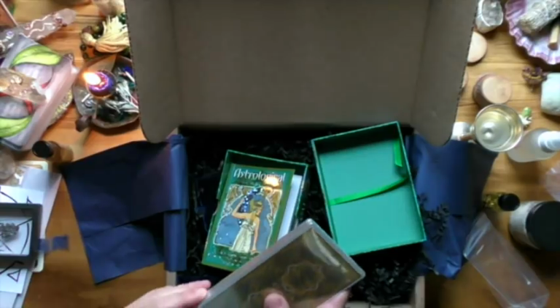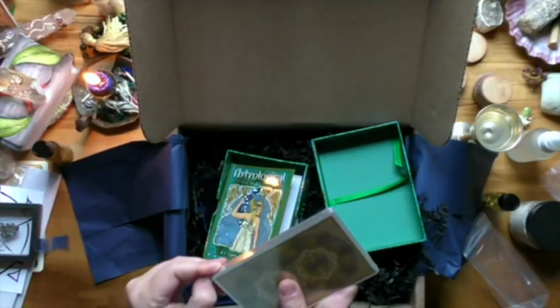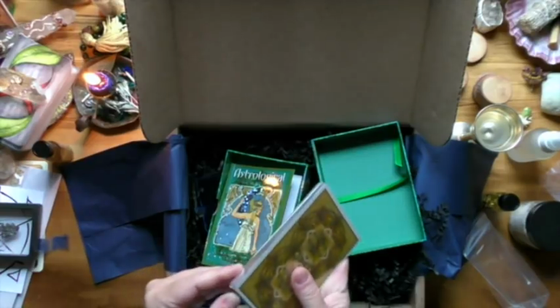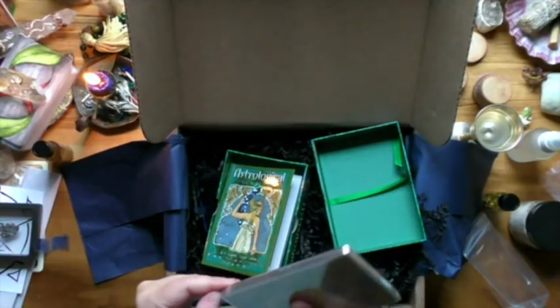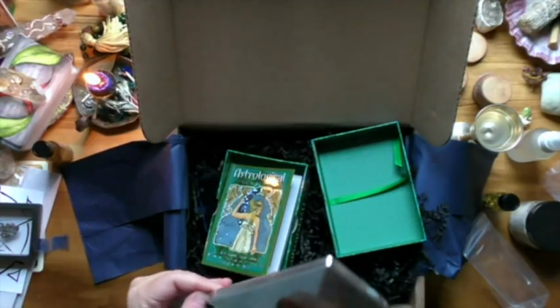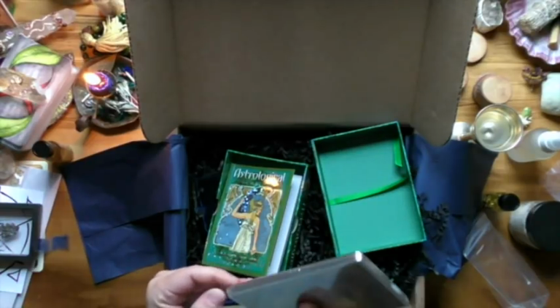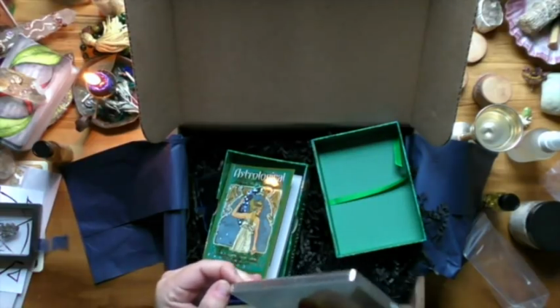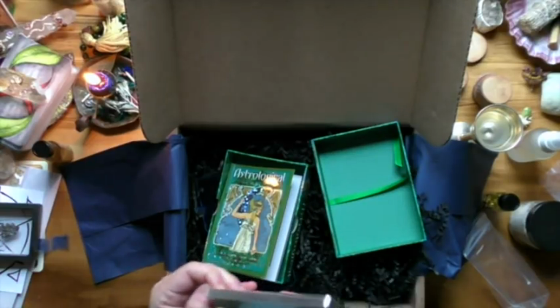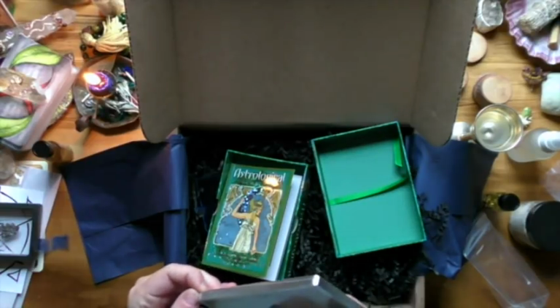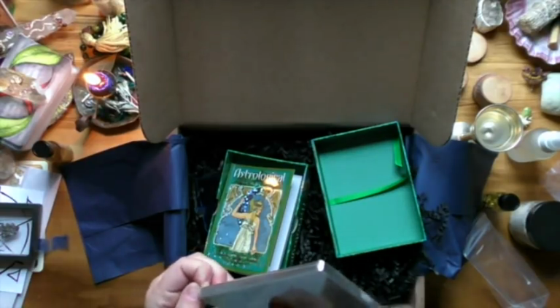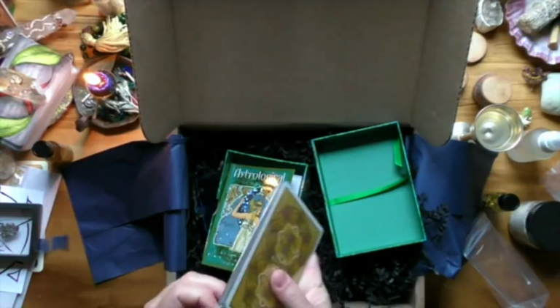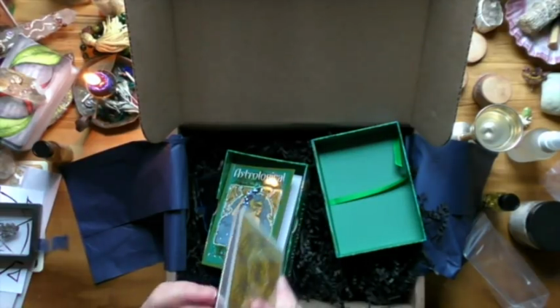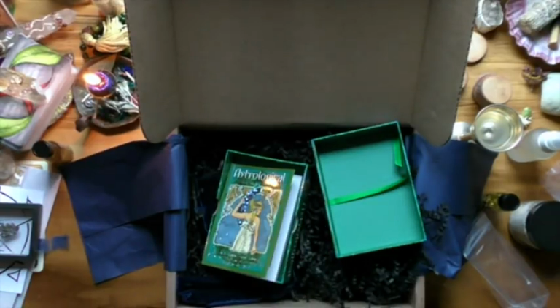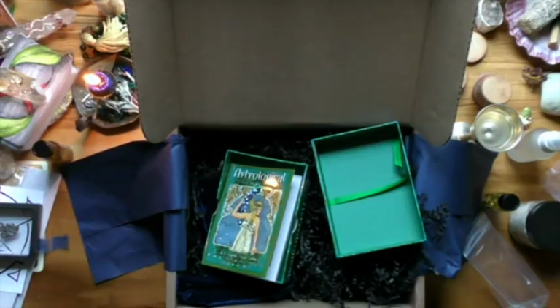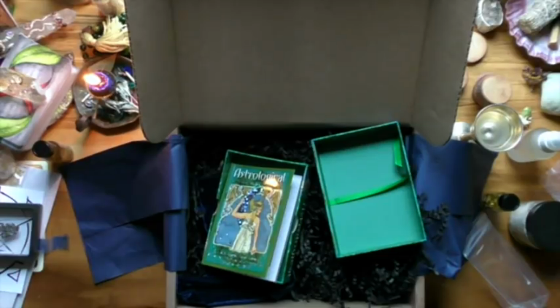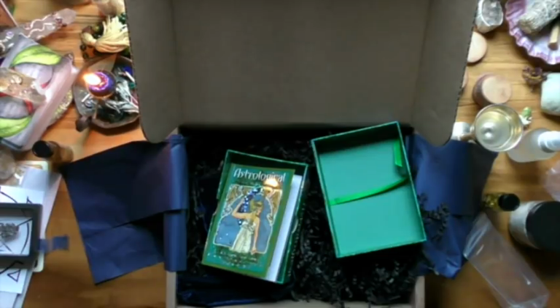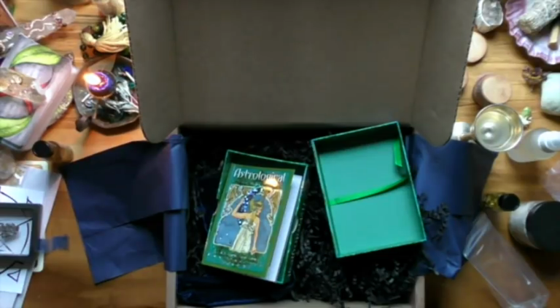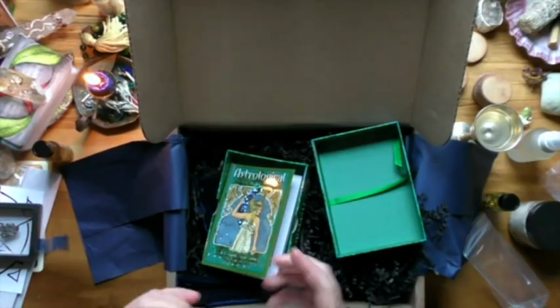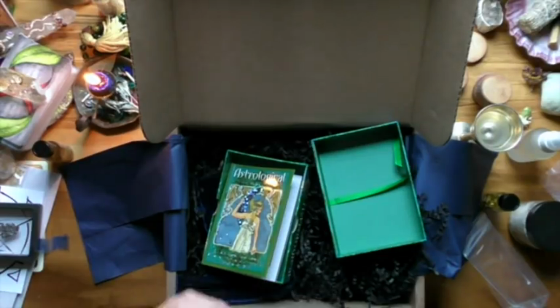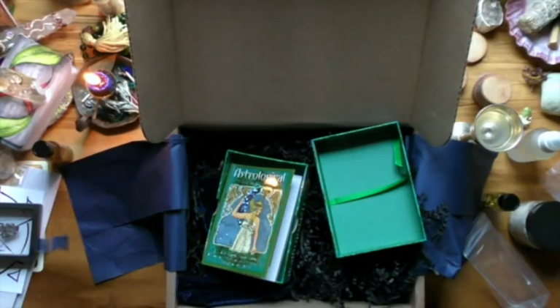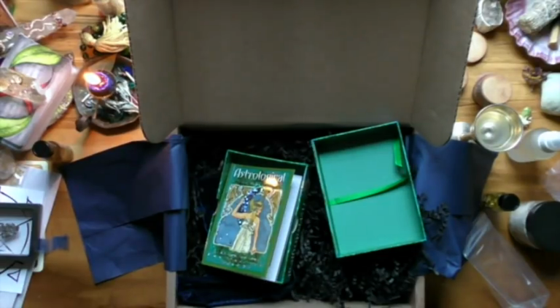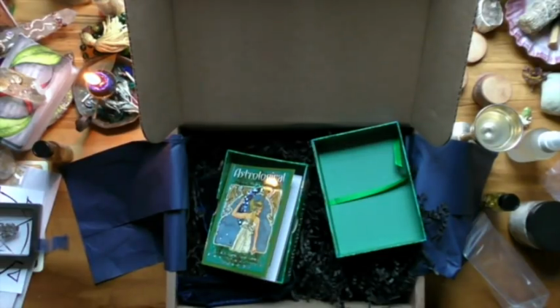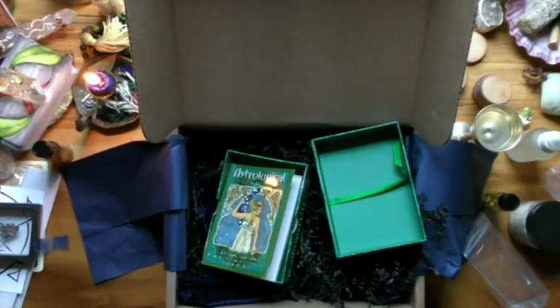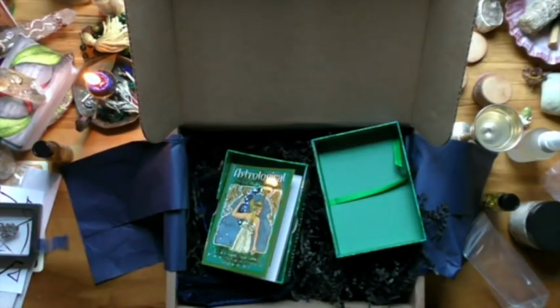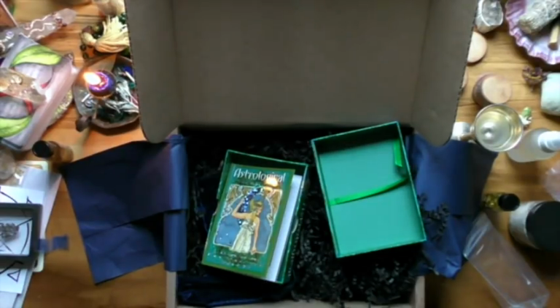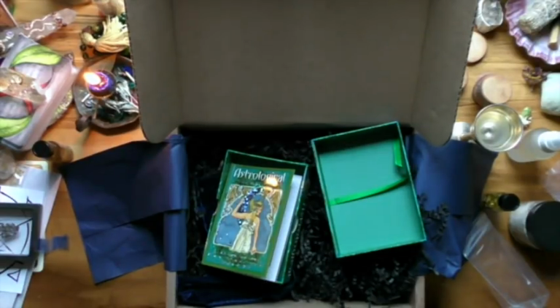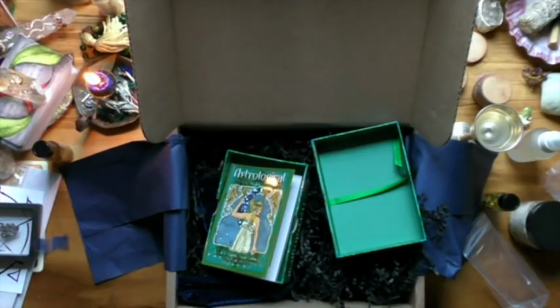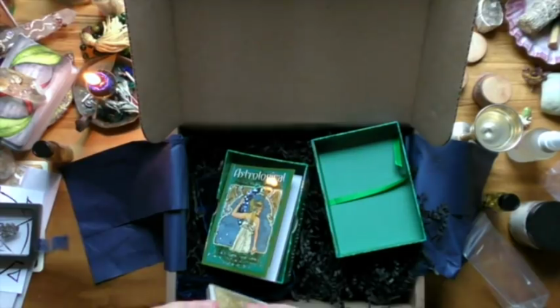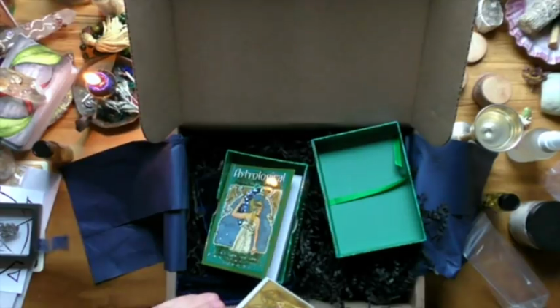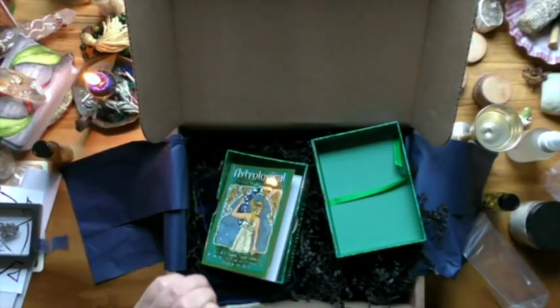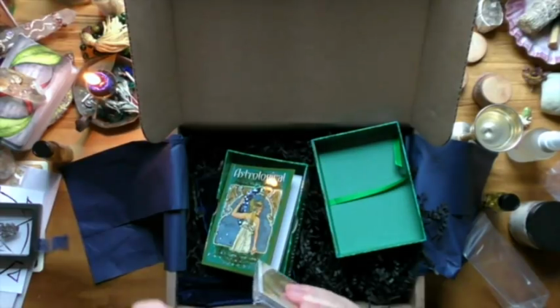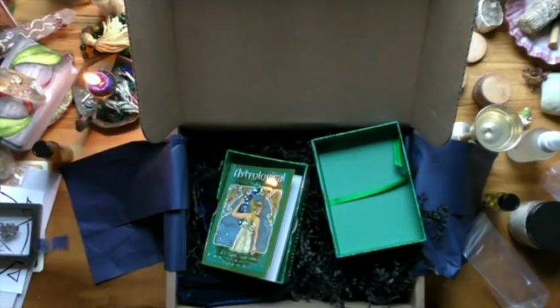I need to bring scissors into my sacred space — I'm not complaining, just having a wee bit of a whinge.